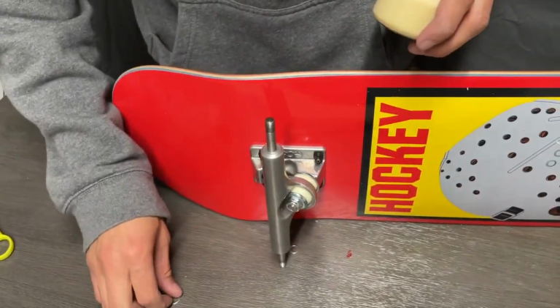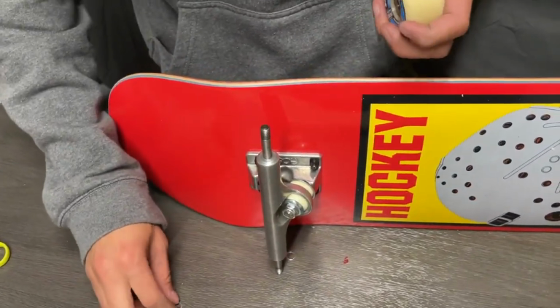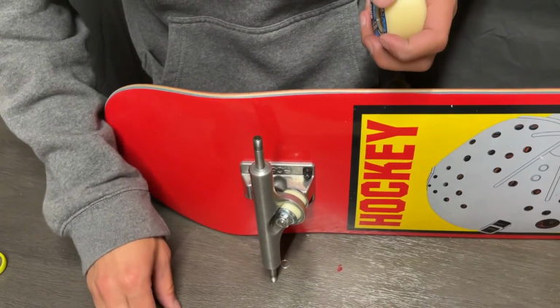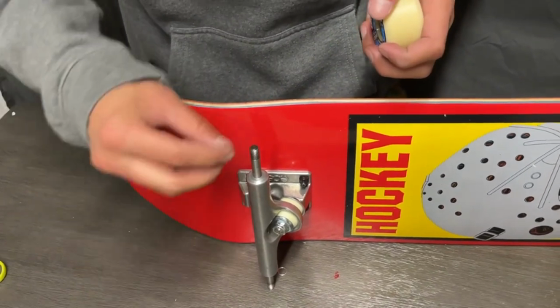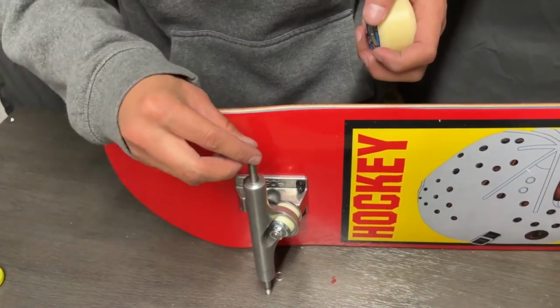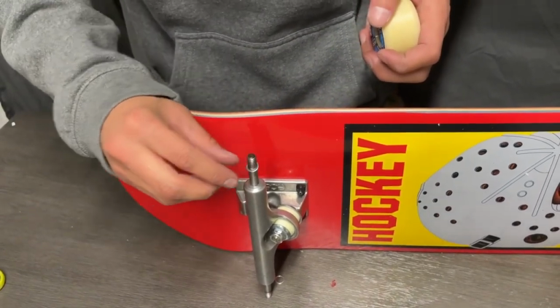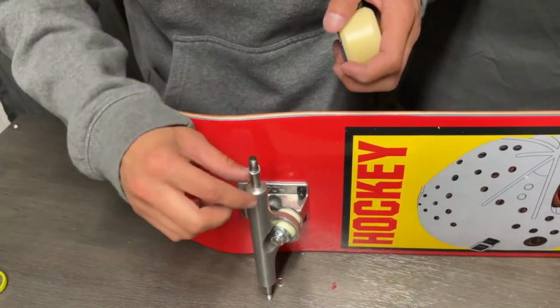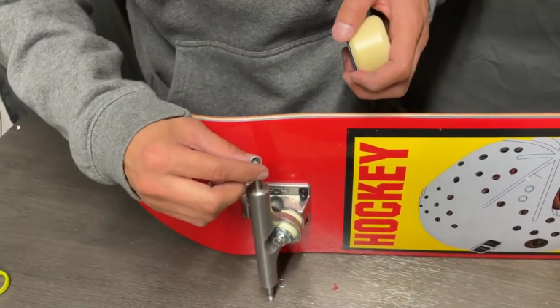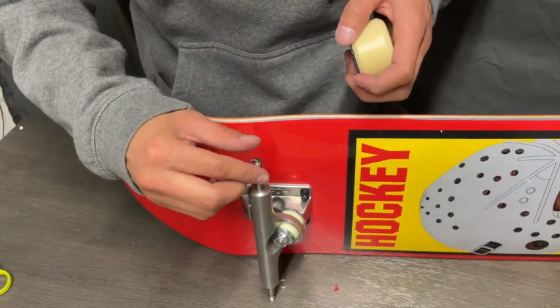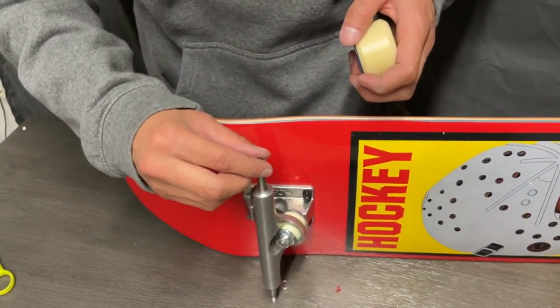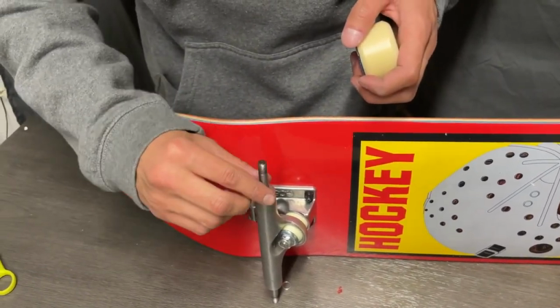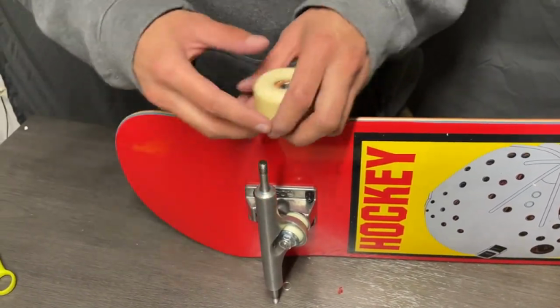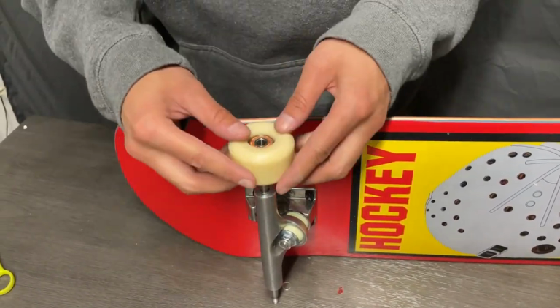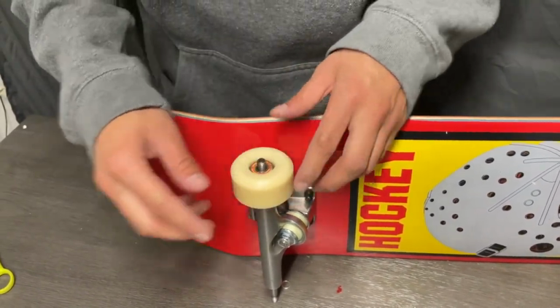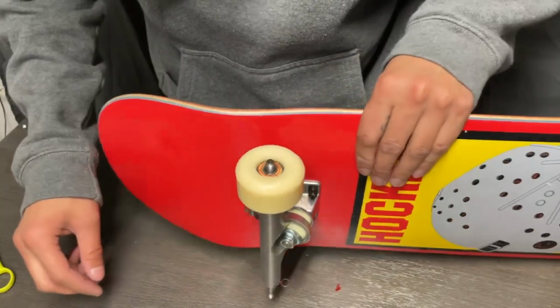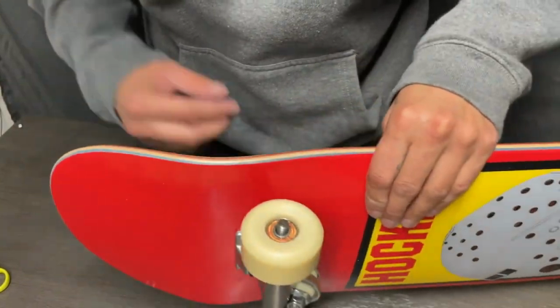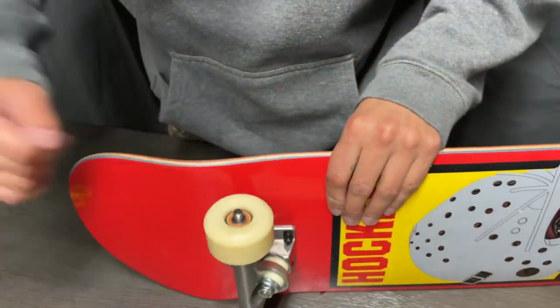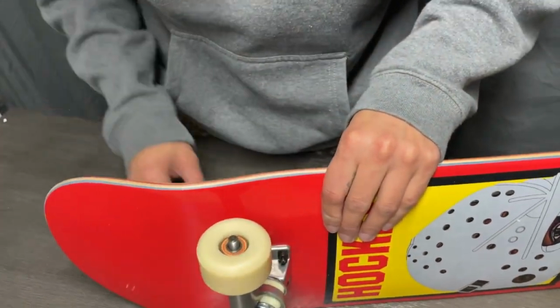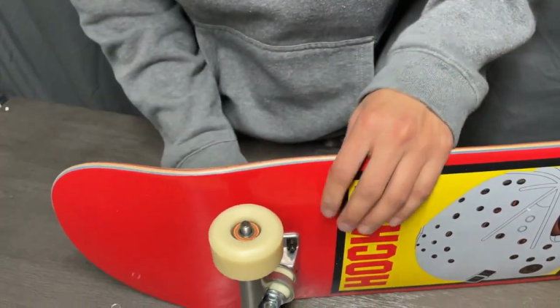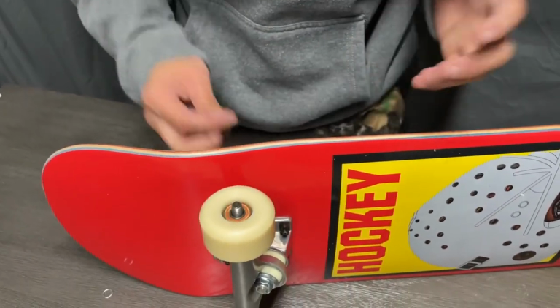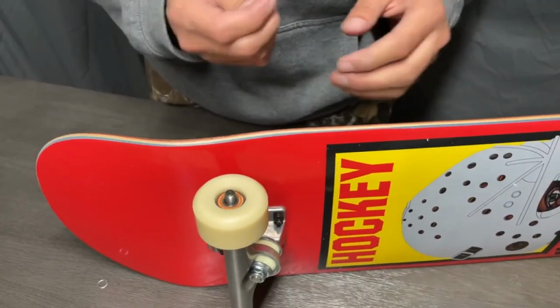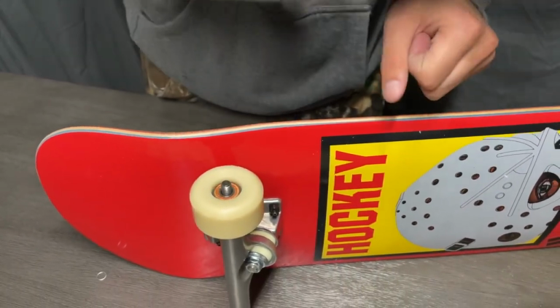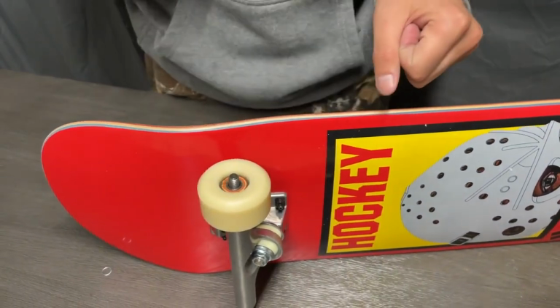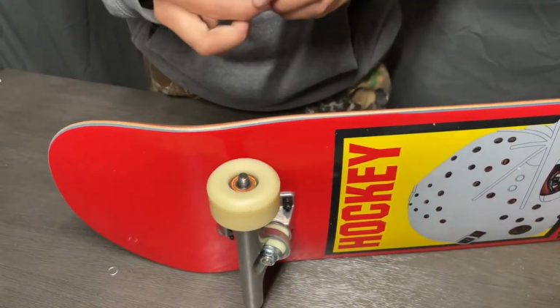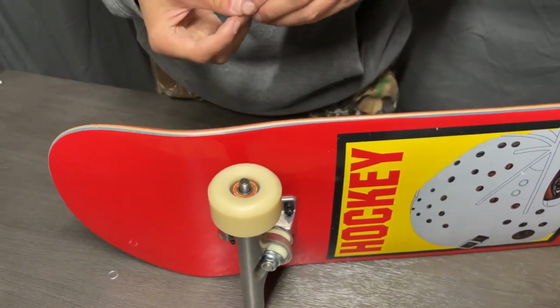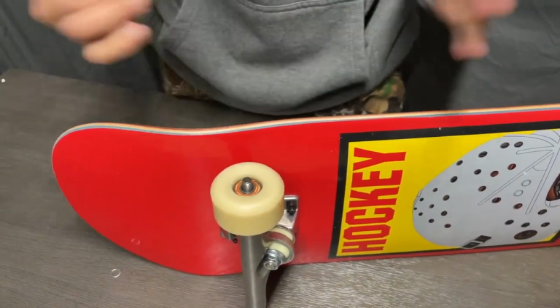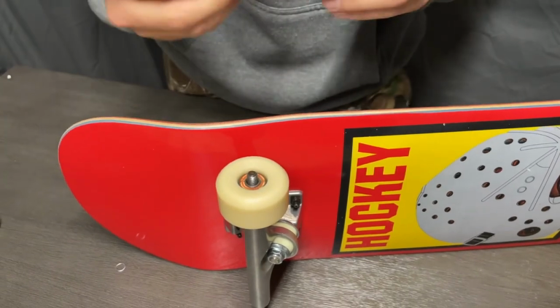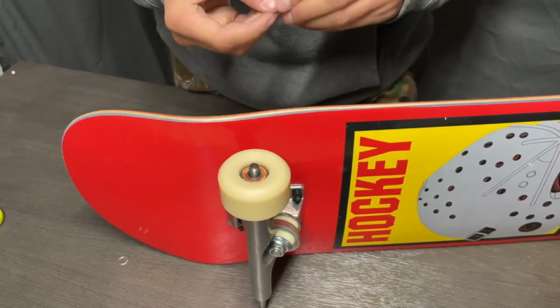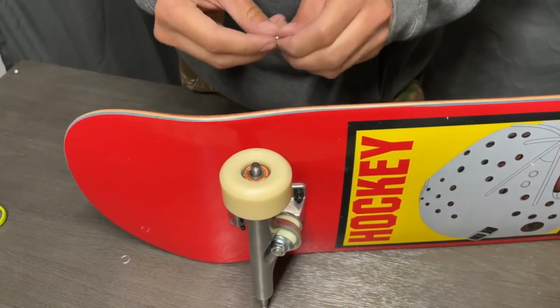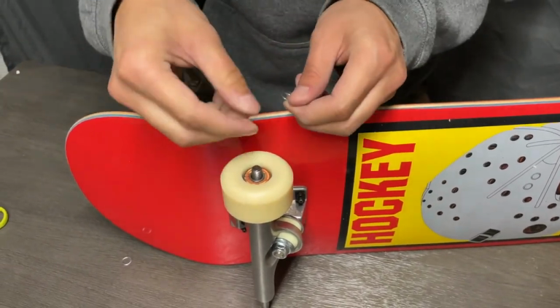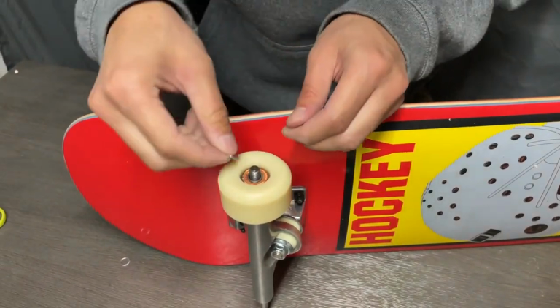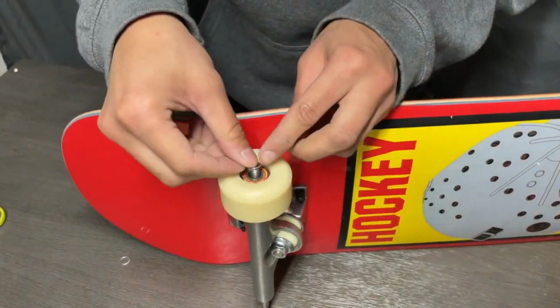Usually they have a bearing press at the skate shop — this is much easier to do. You put it in and it pushes the bearing and seats the bearing in the wheel correctly.